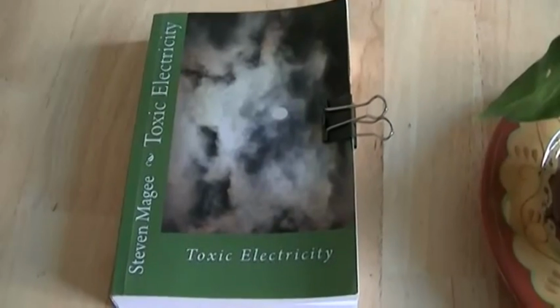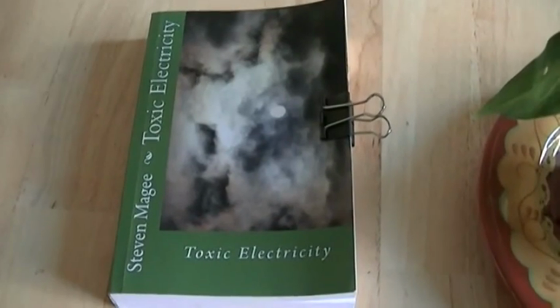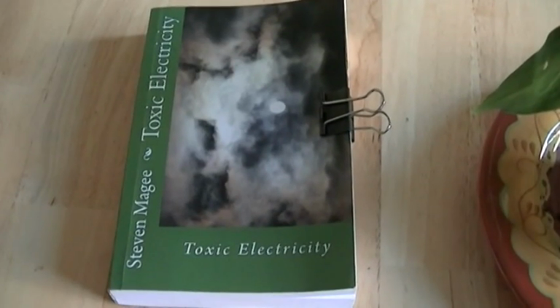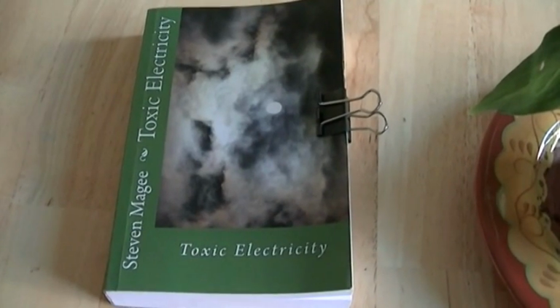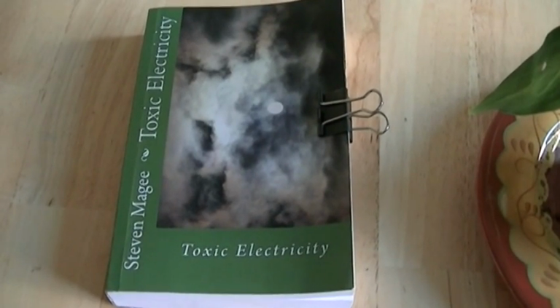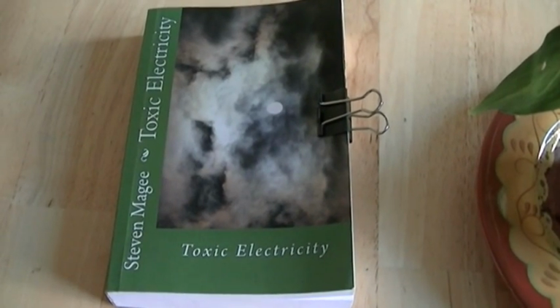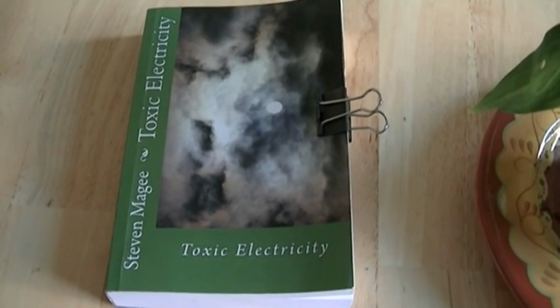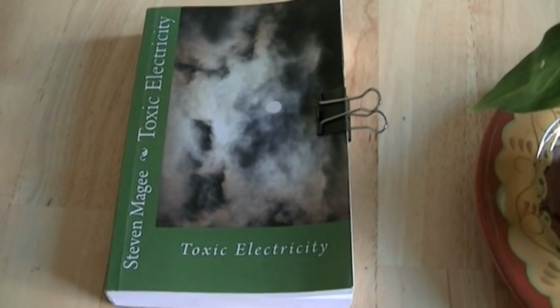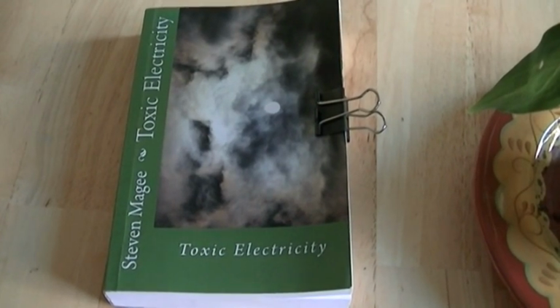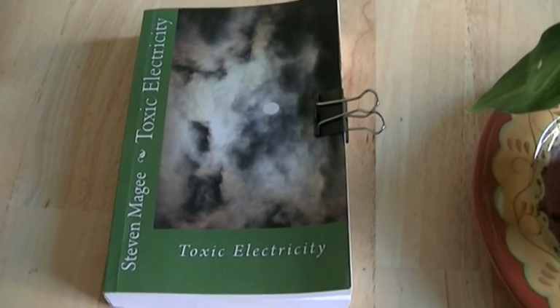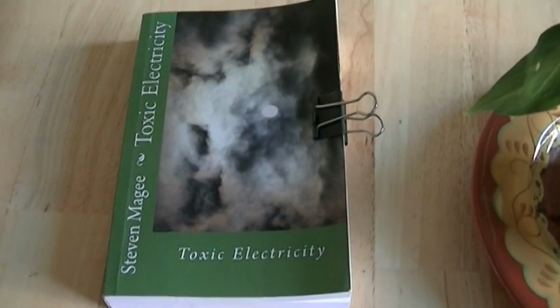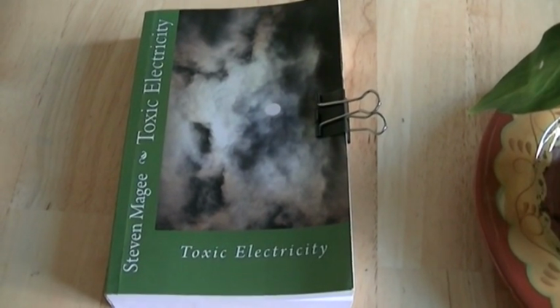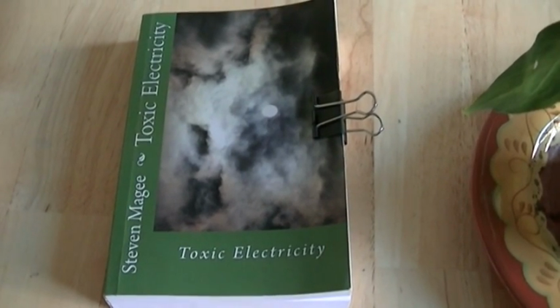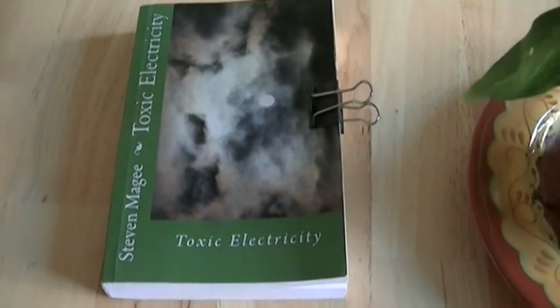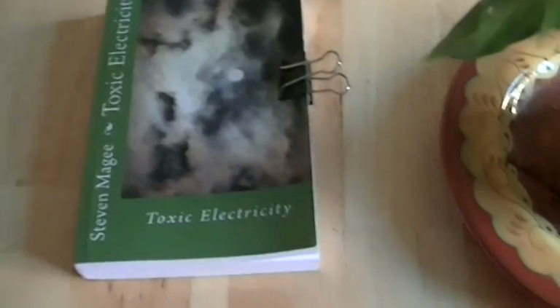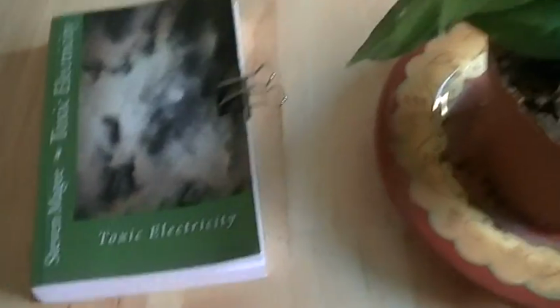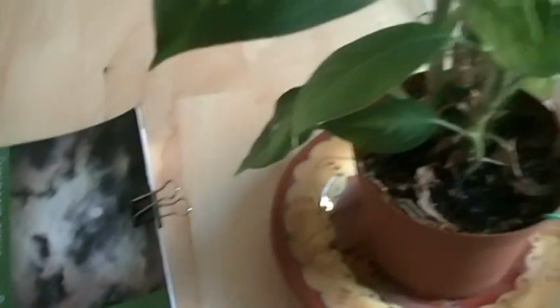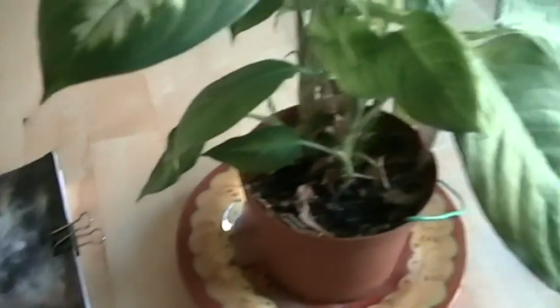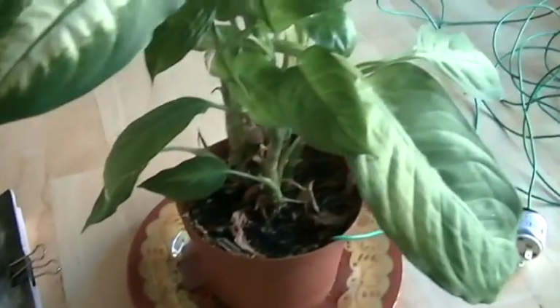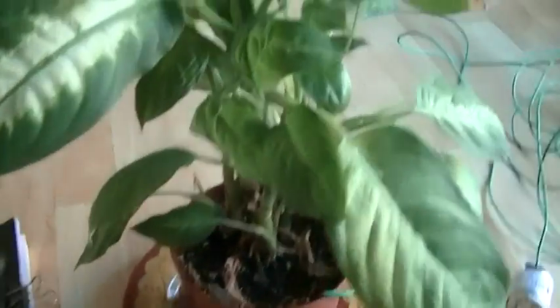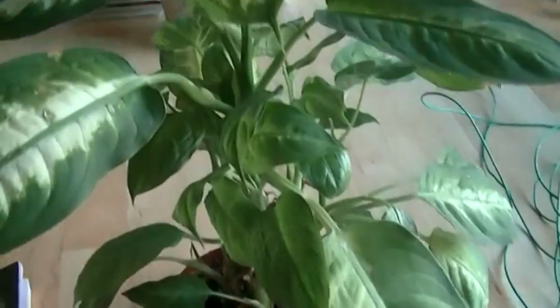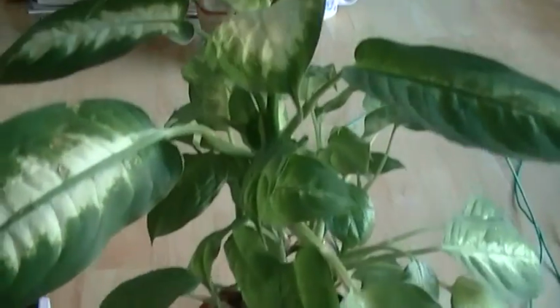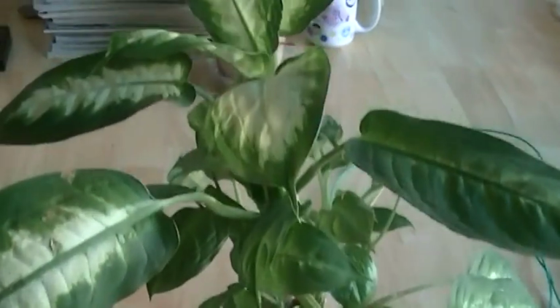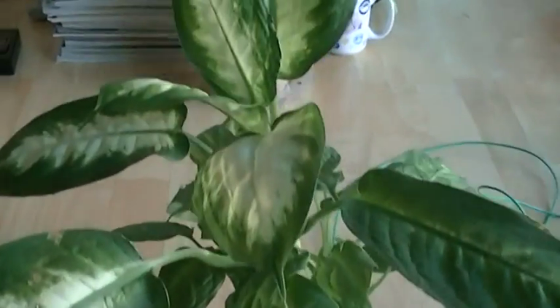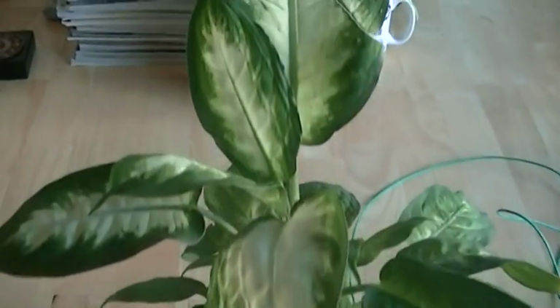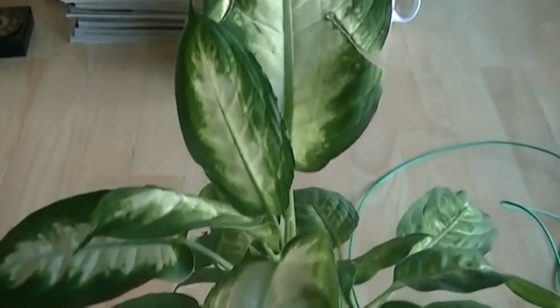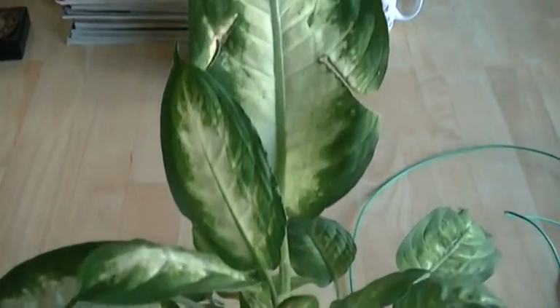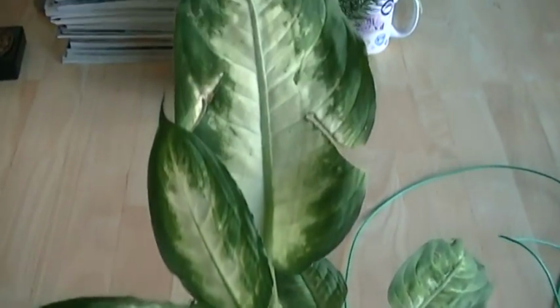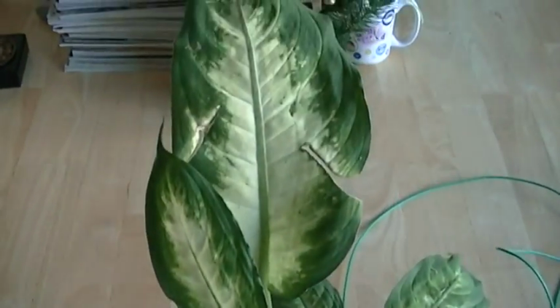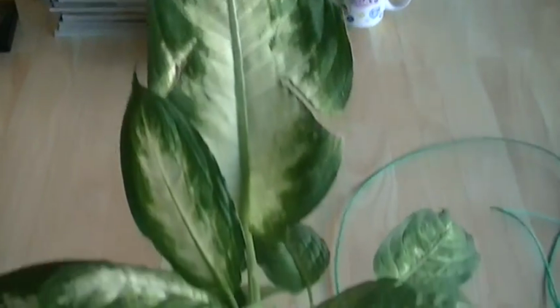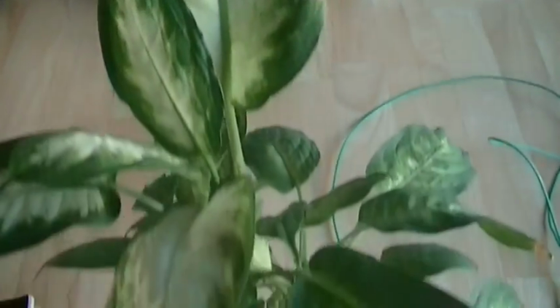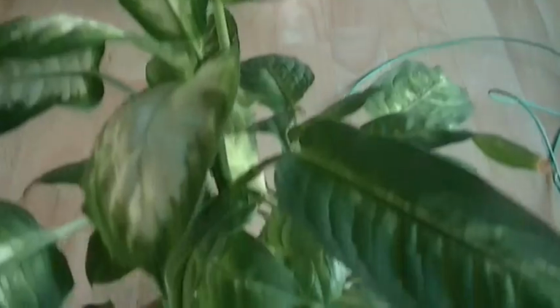Hi, my name is Stephen Magee and I'm the author of Toxic Electricity. We're here to review this plant. This plant is a dieffenbachia.